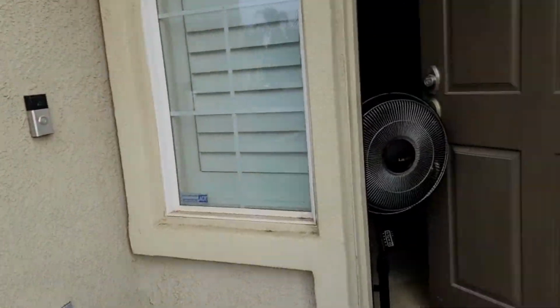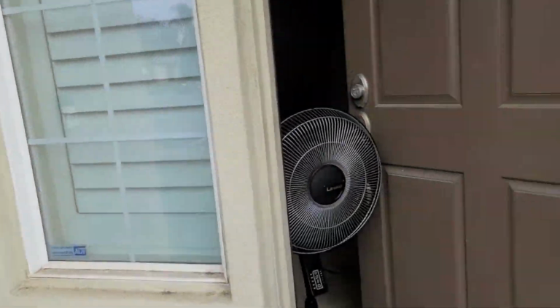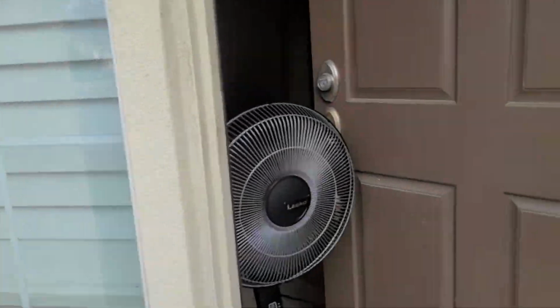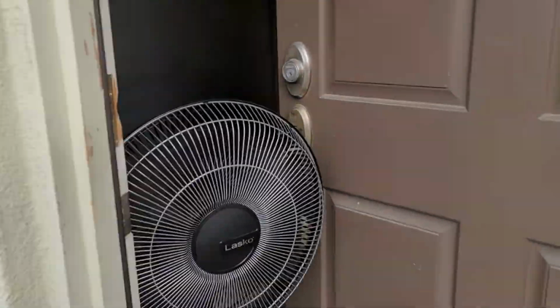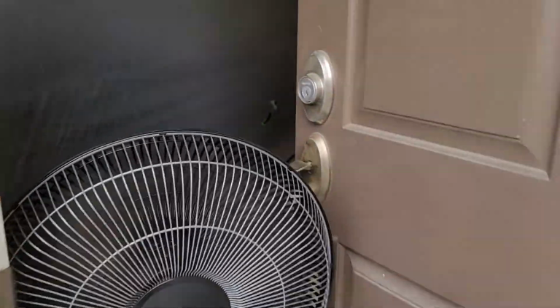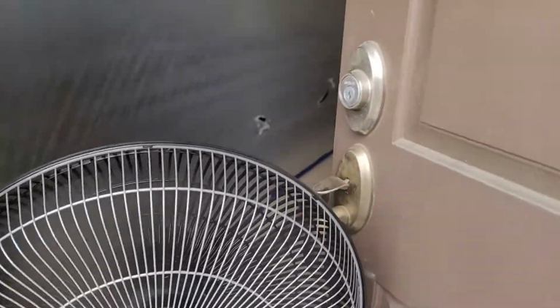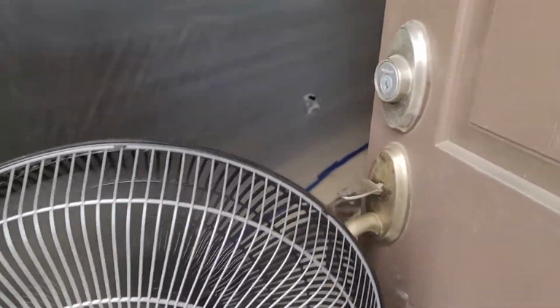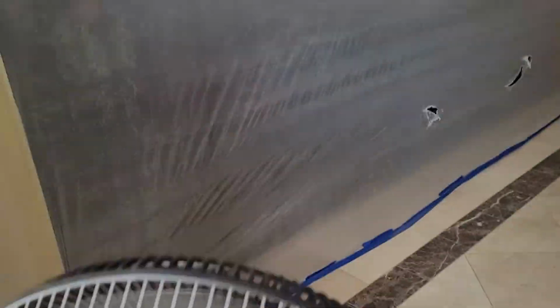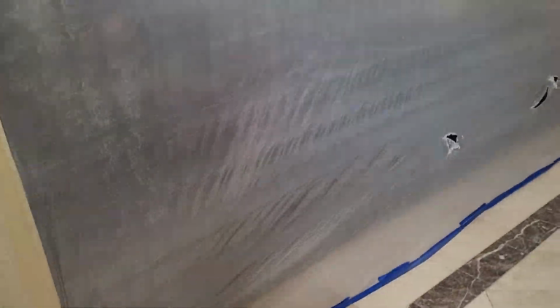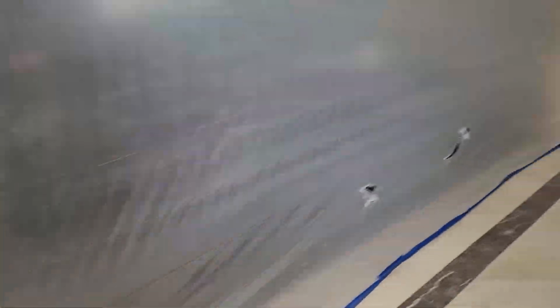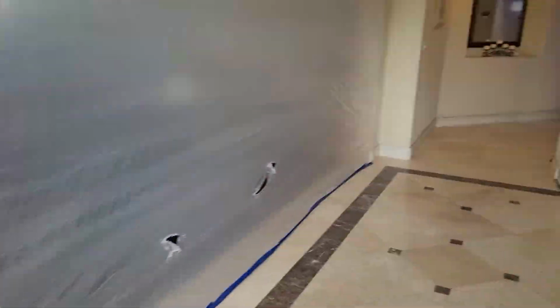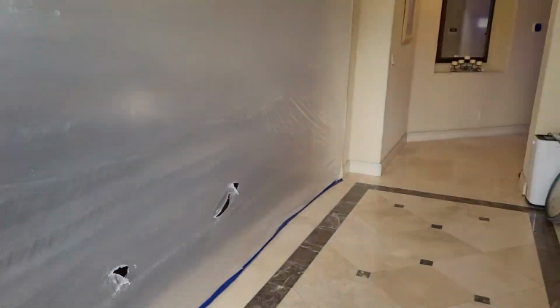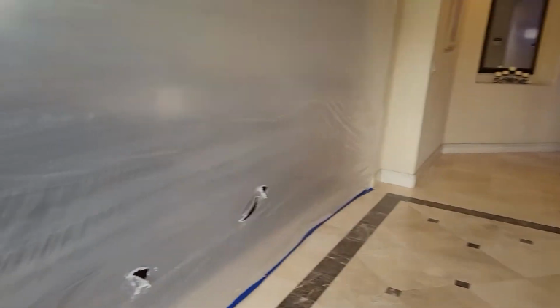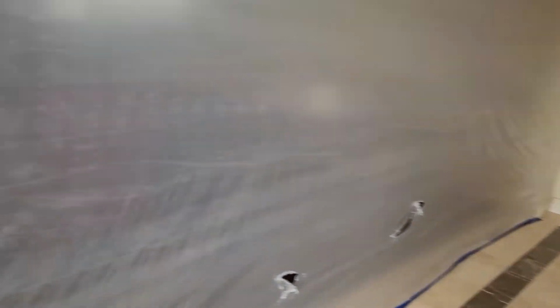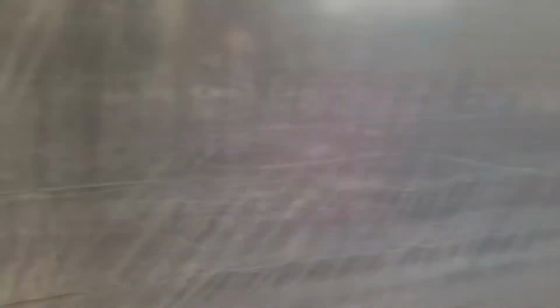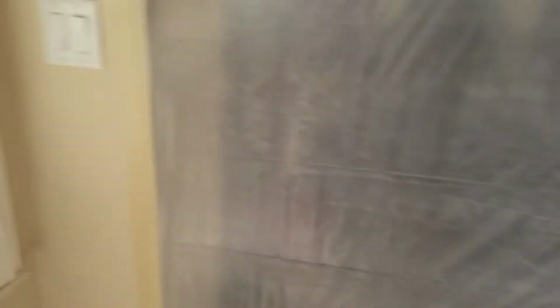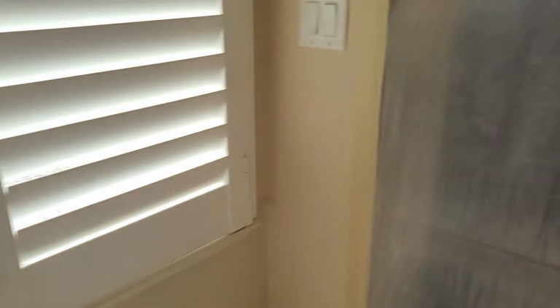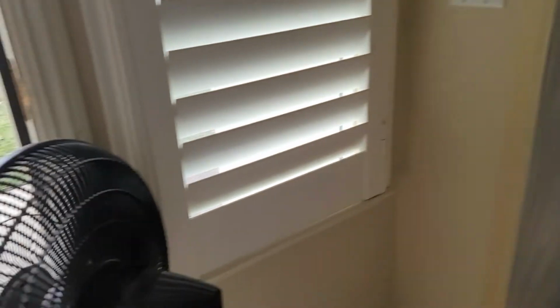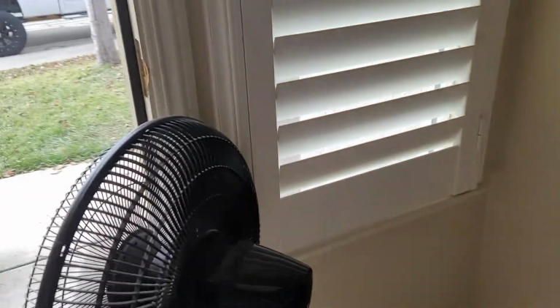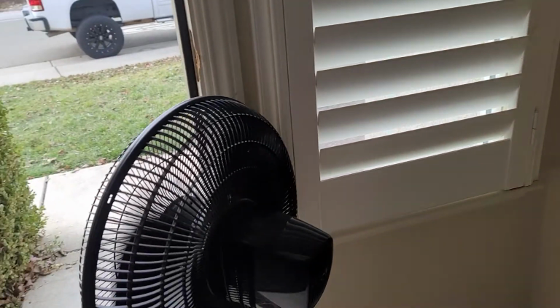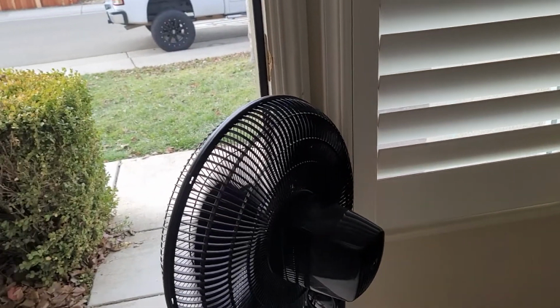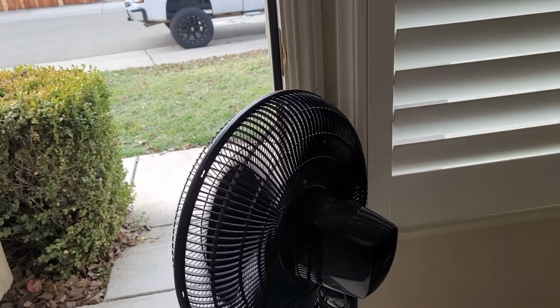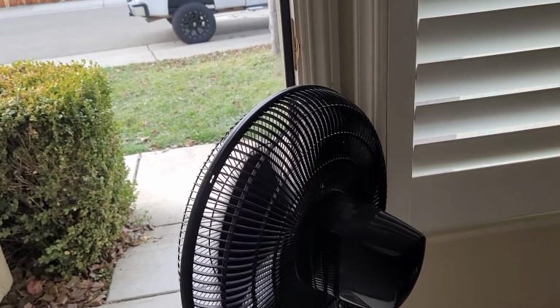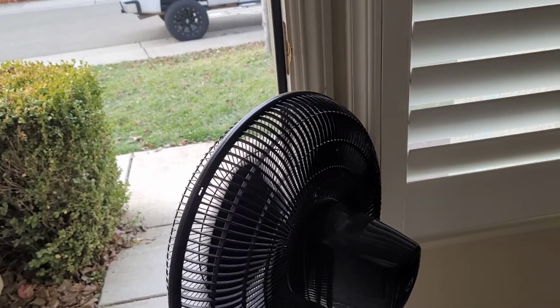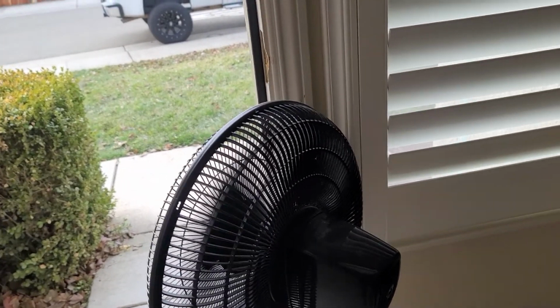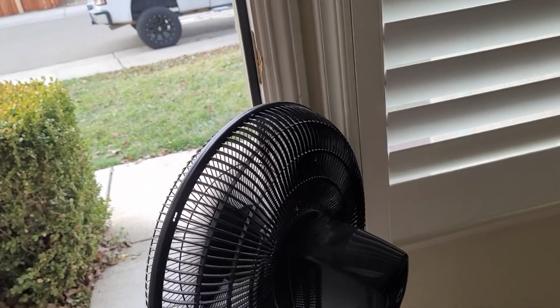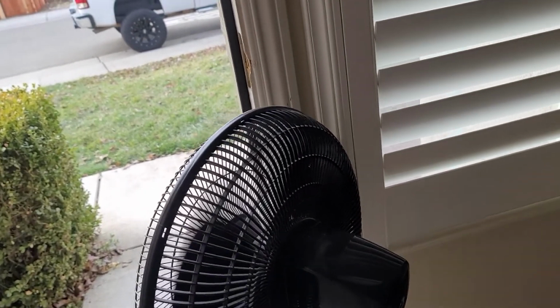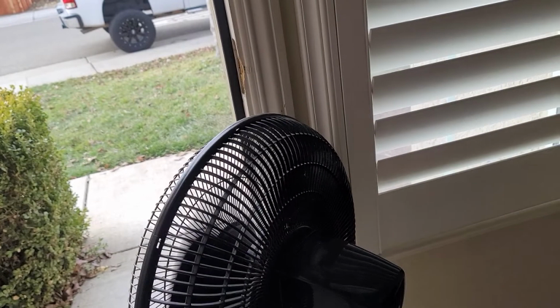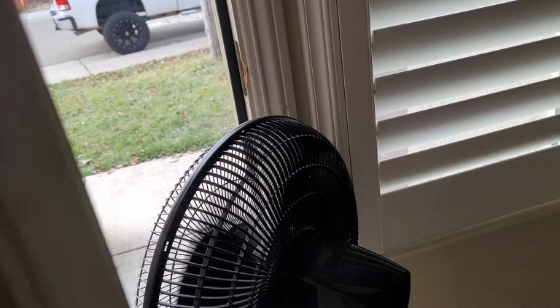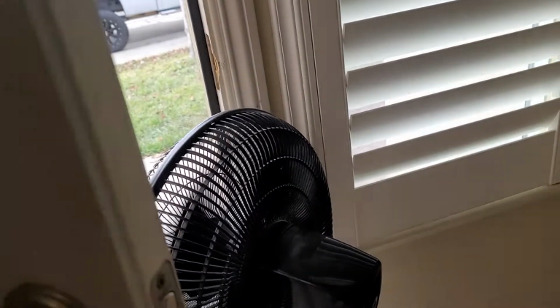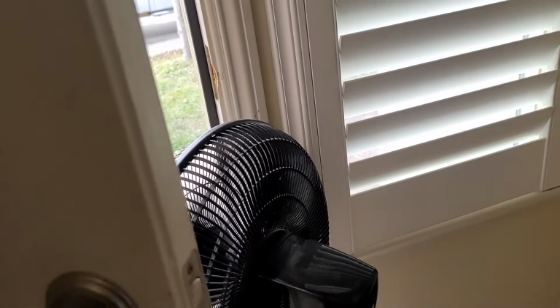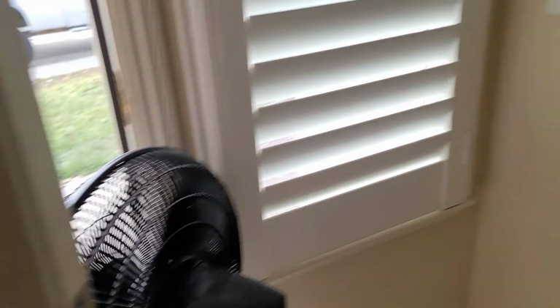Anyways, we got this fan too. So we're getting ready to paint — it'll pretty much suck out the paint smell out to the front yard.